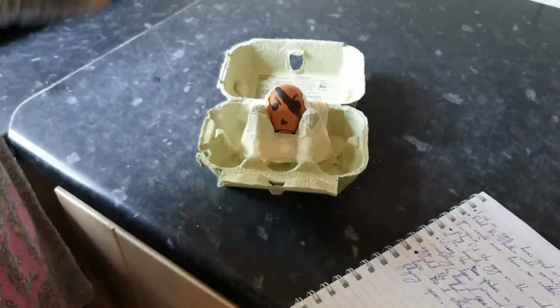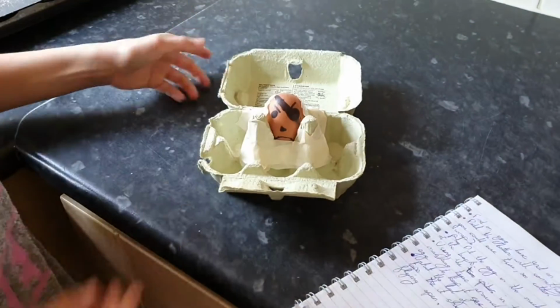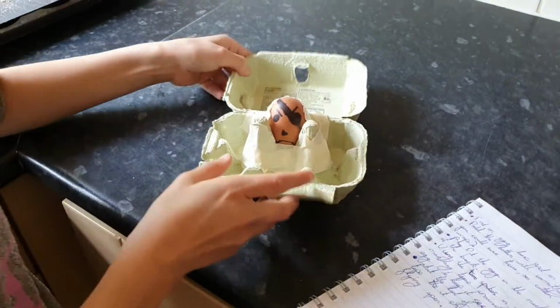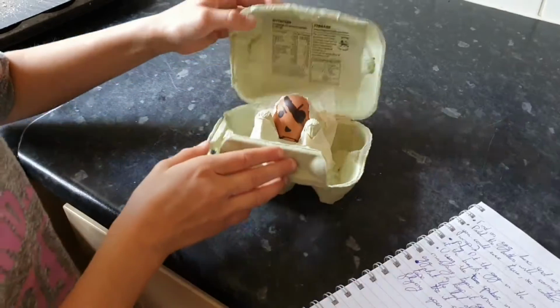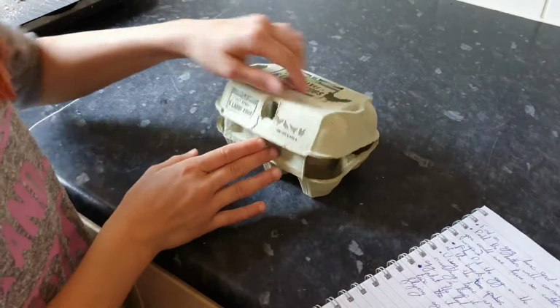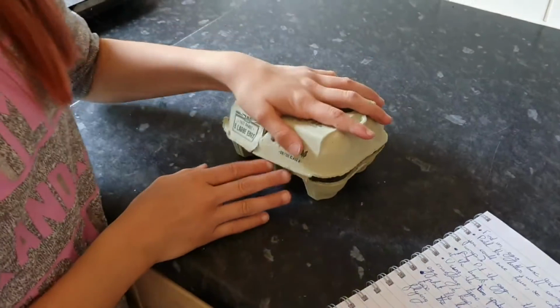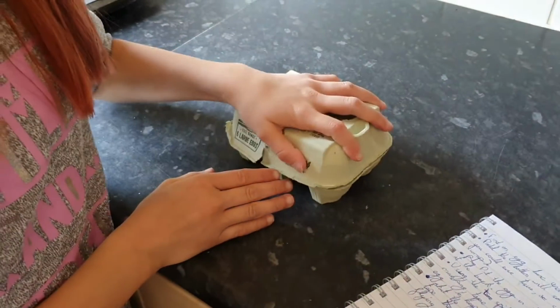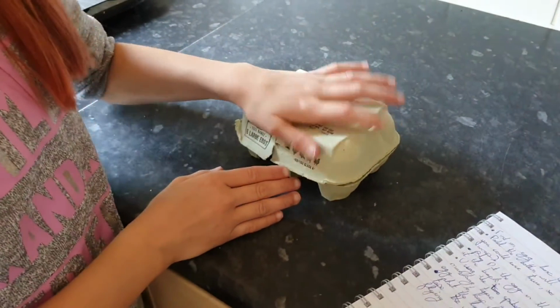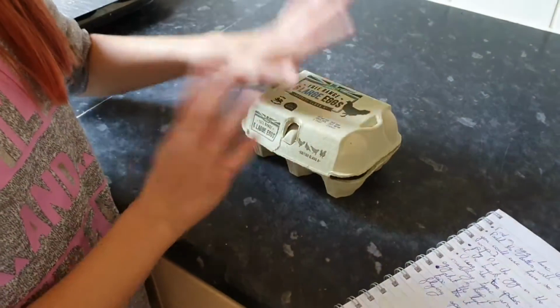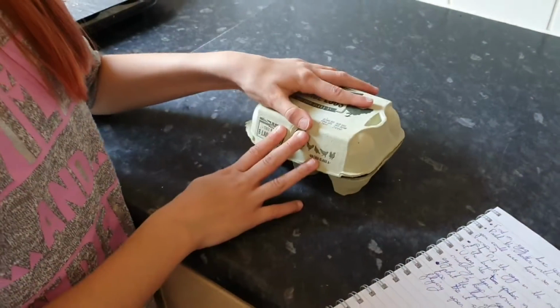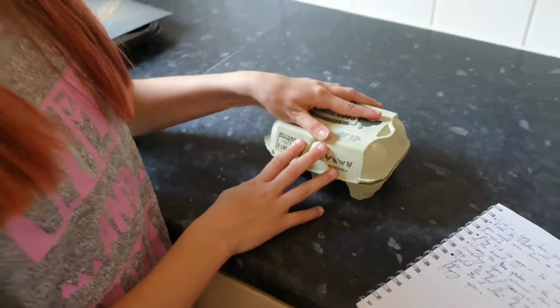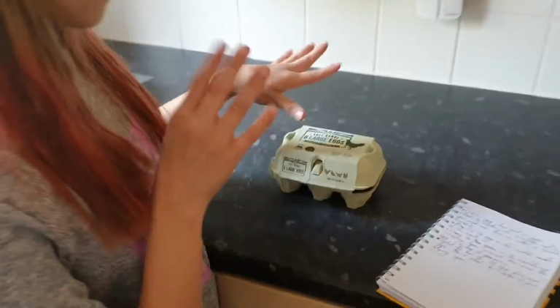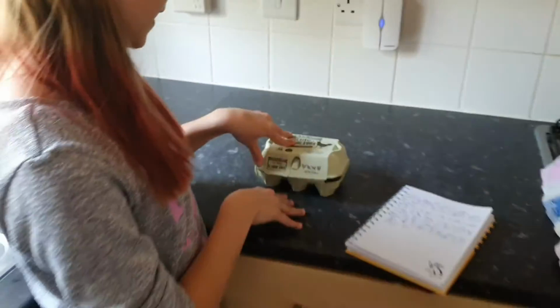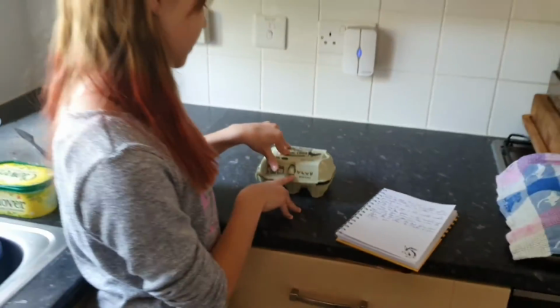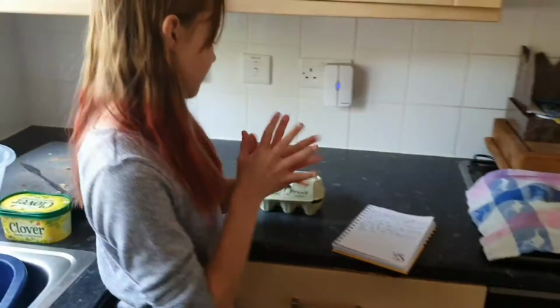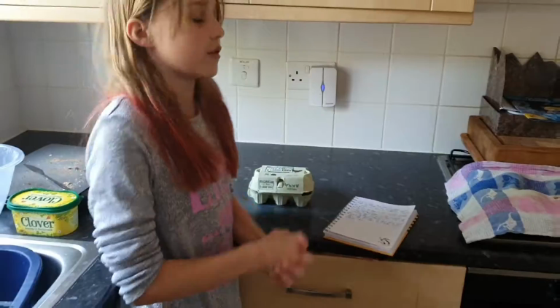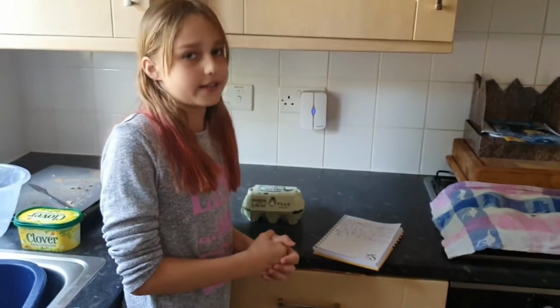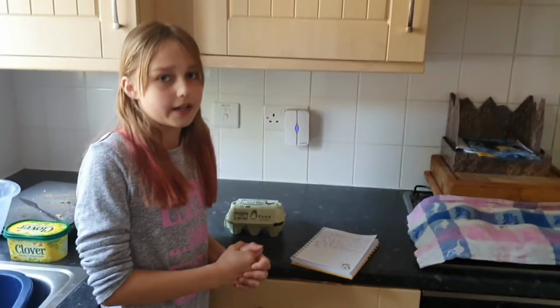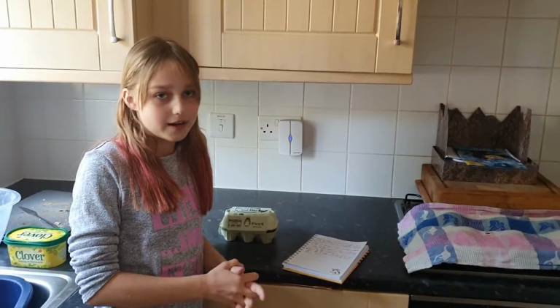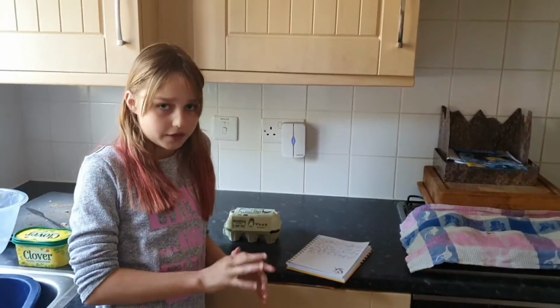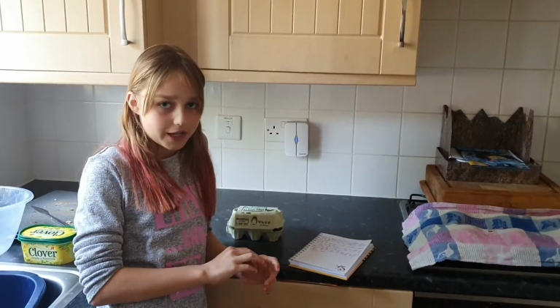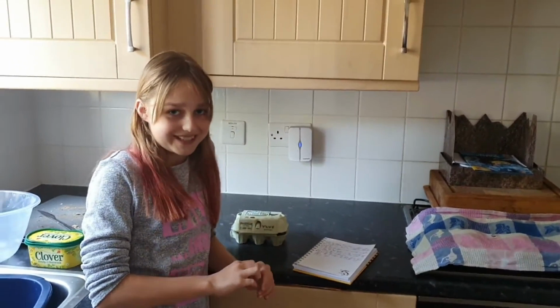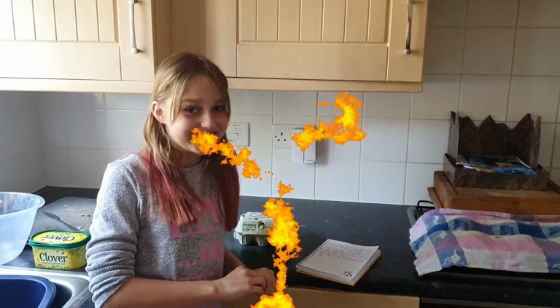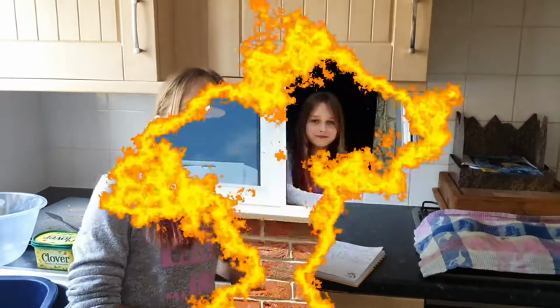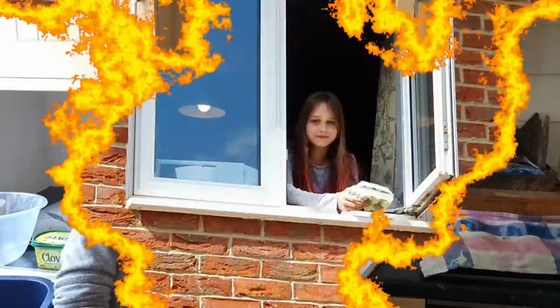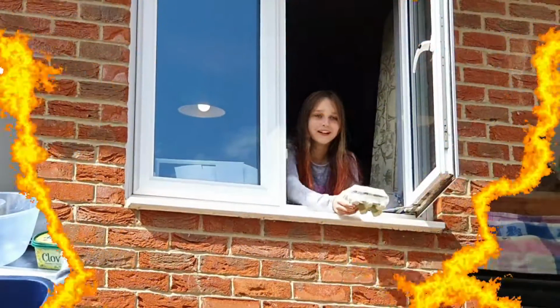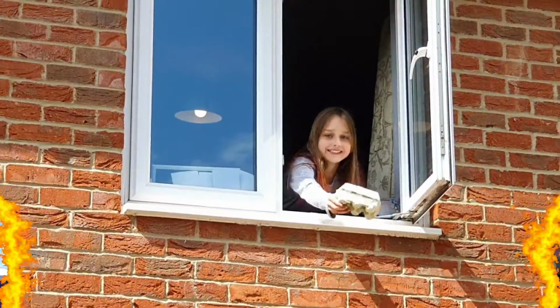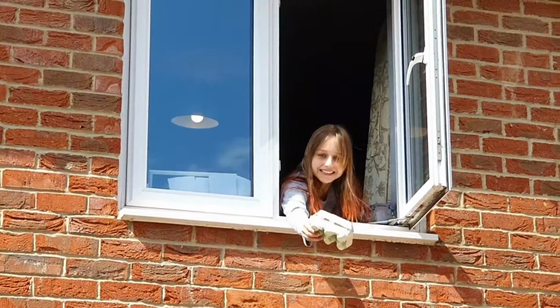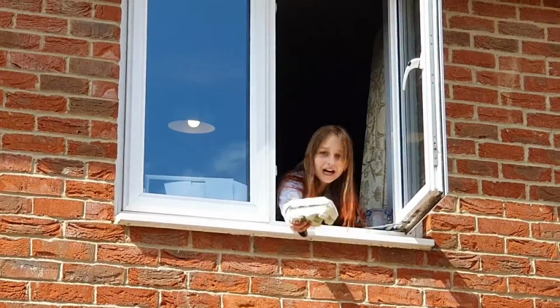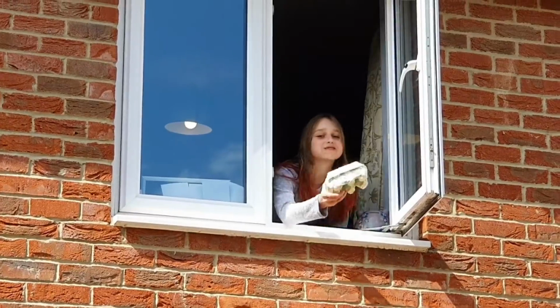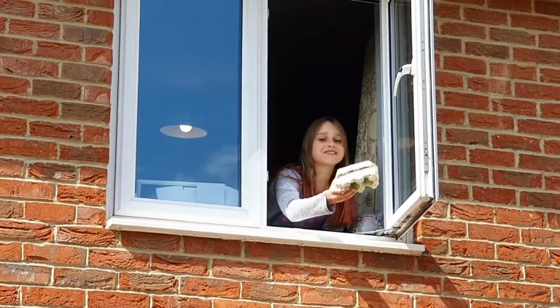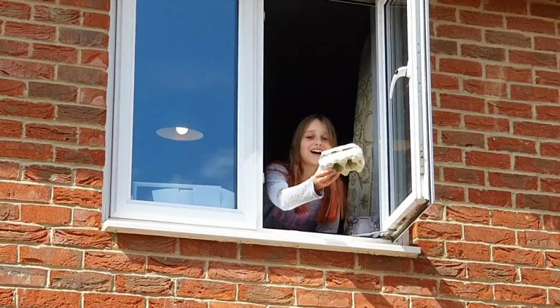Then I've just got to shut the lid of the egg box and tape it shut to stop it from flying open. I'm going to do that in a sec and then I'm going to throw it out the window. Now we've taped it up and it's ready to fly.